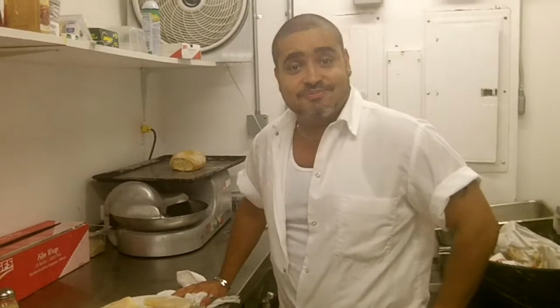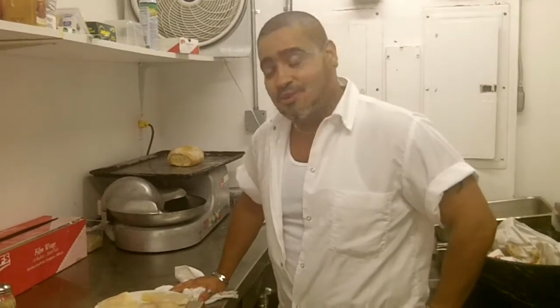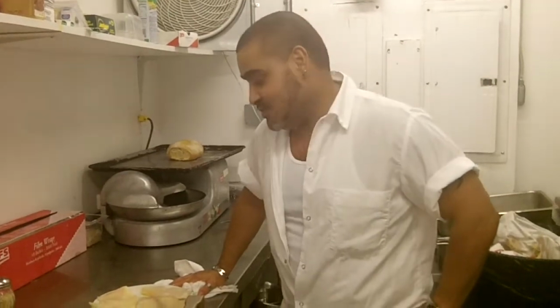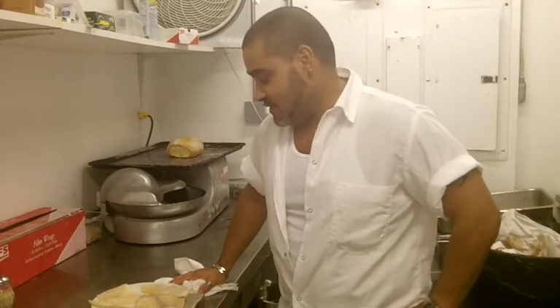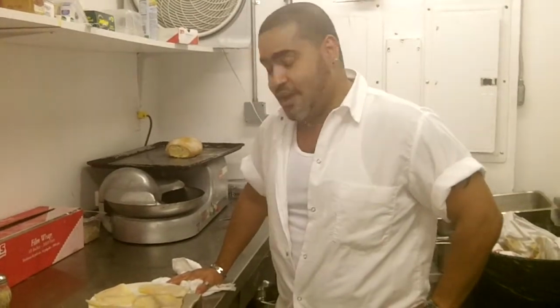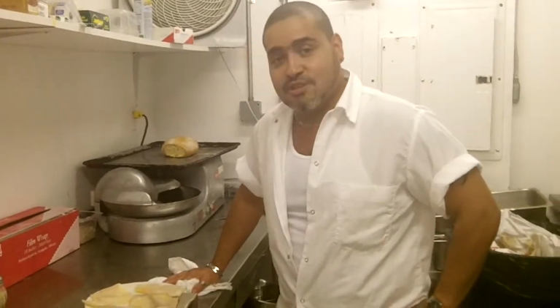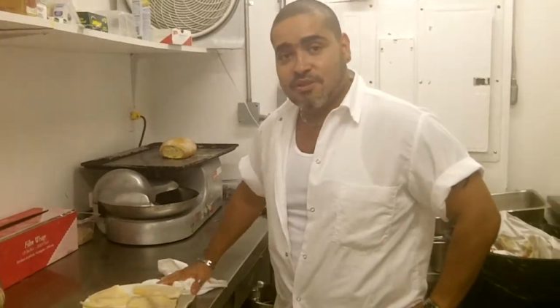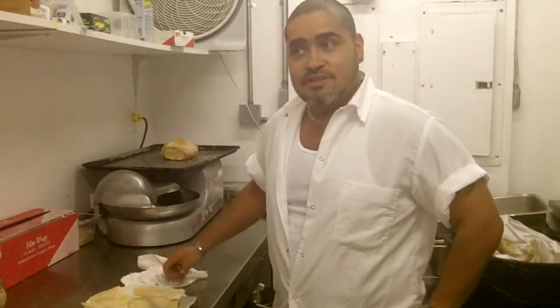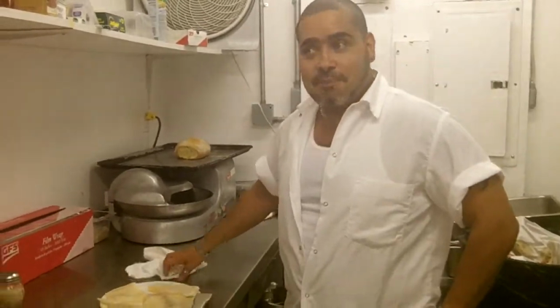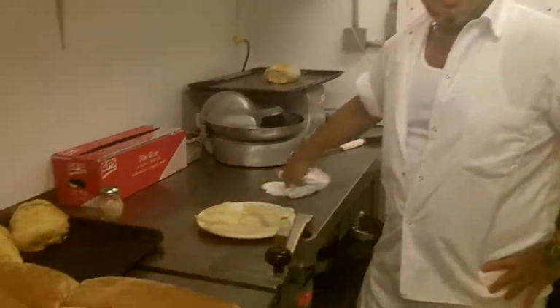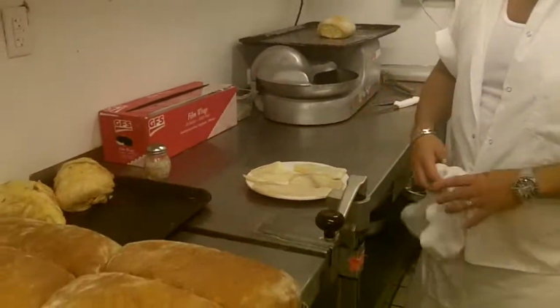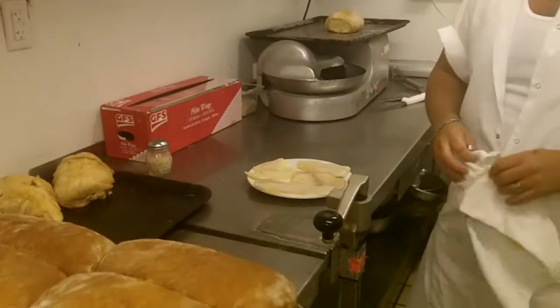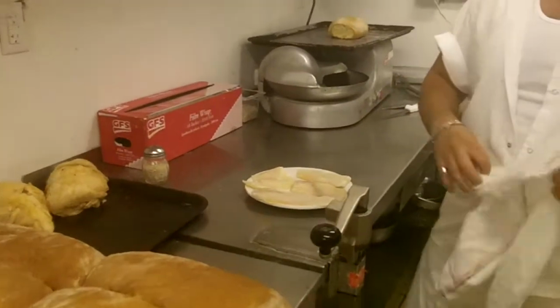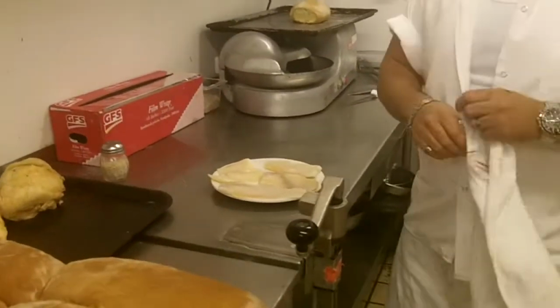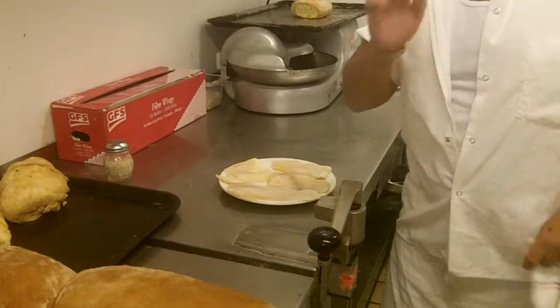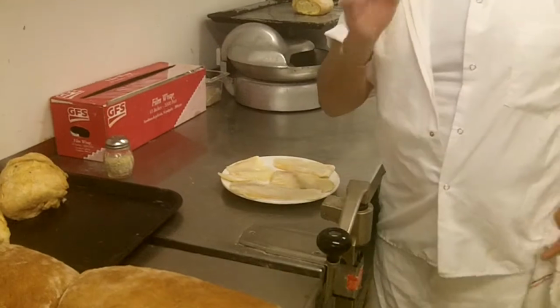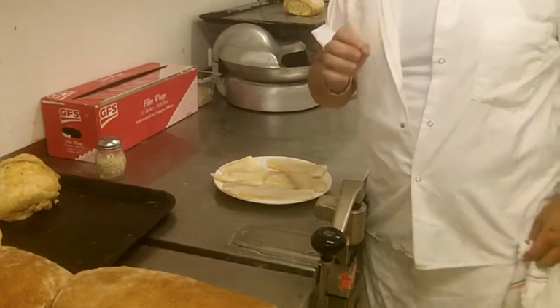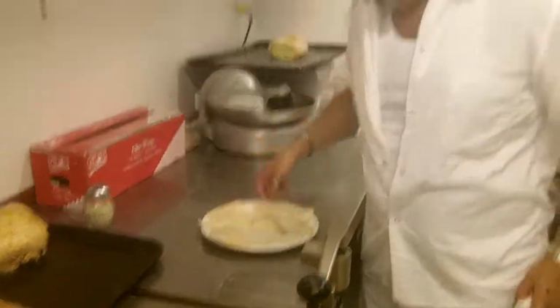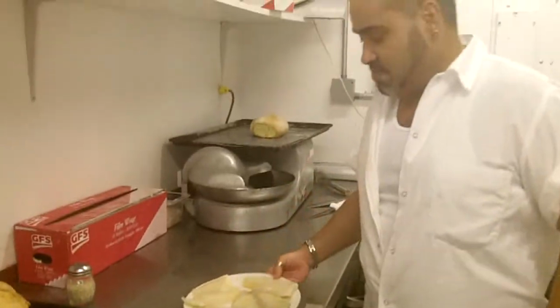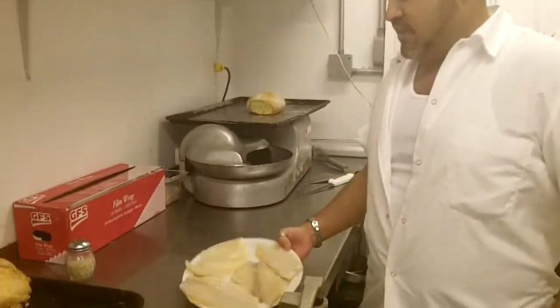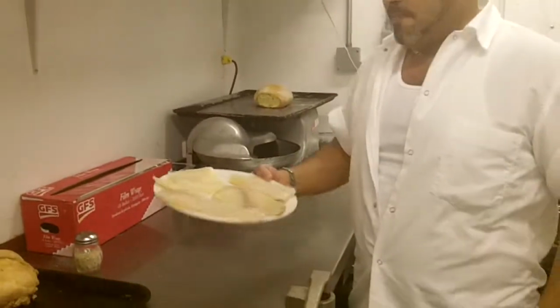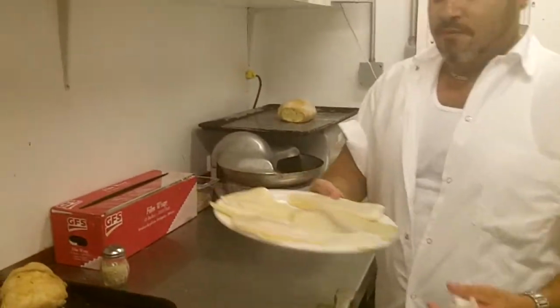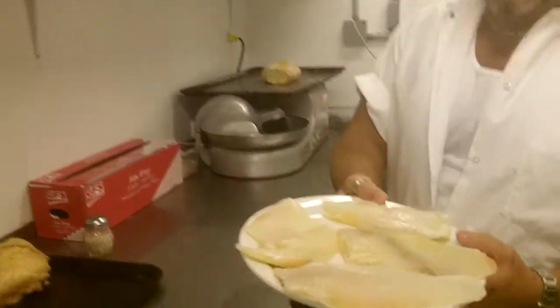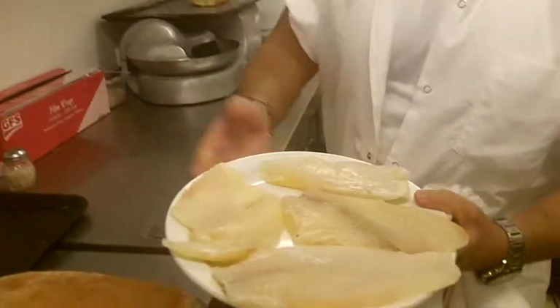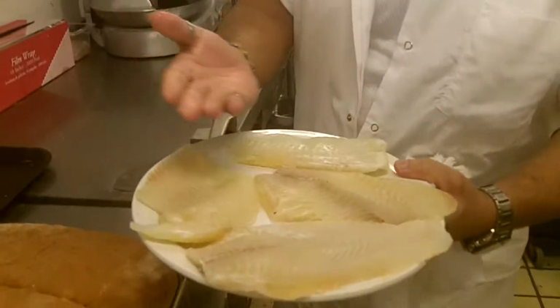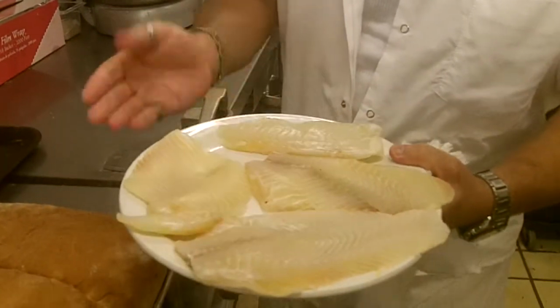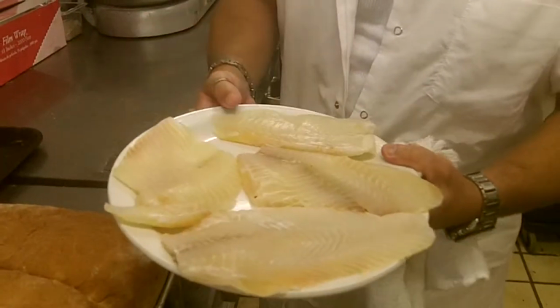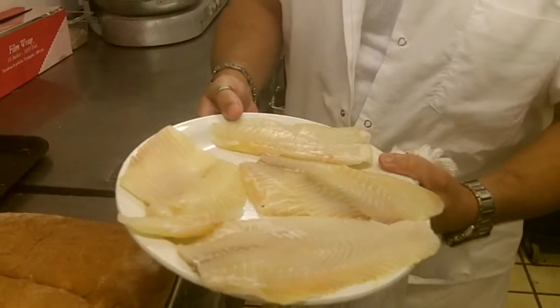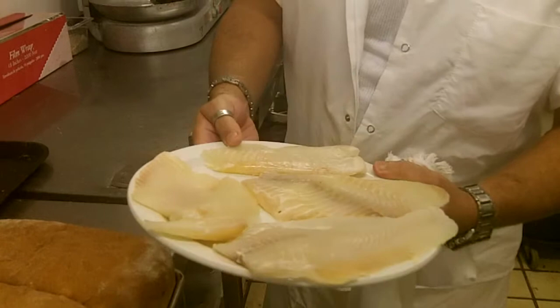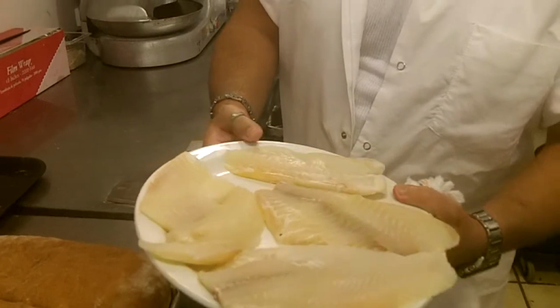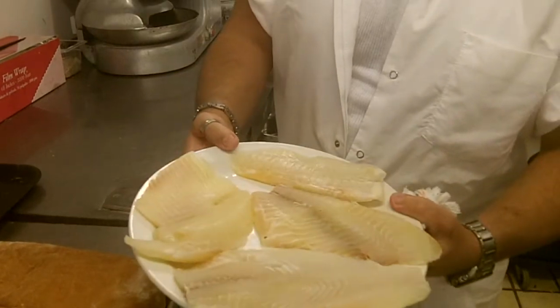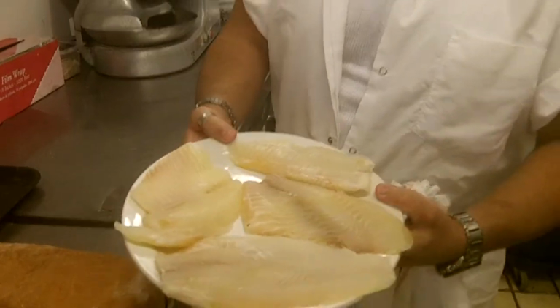Yes sir. Today we have some tilapia from the Gulf. It's a warm water fish — very meaty. I filleted it, got four pieces there.